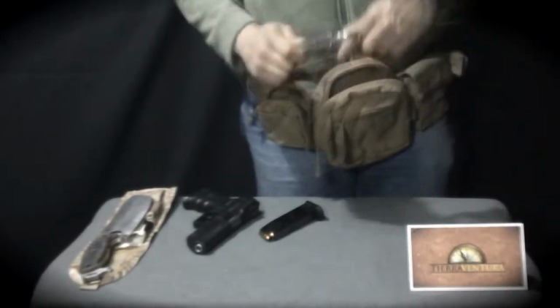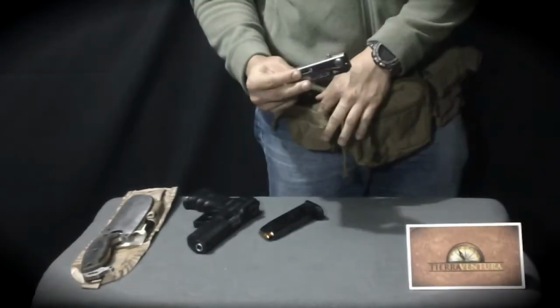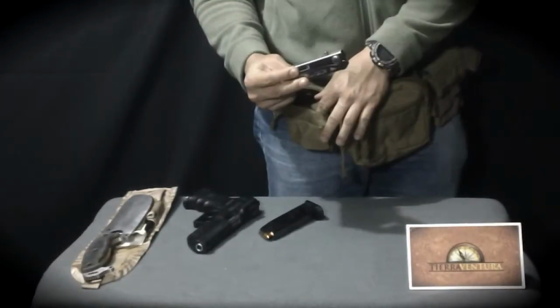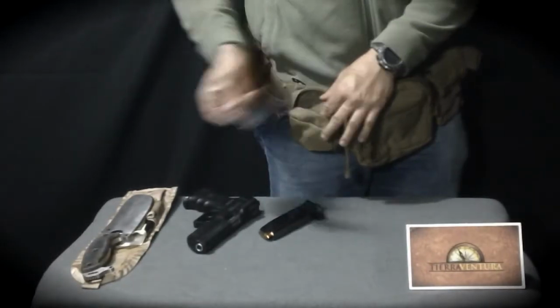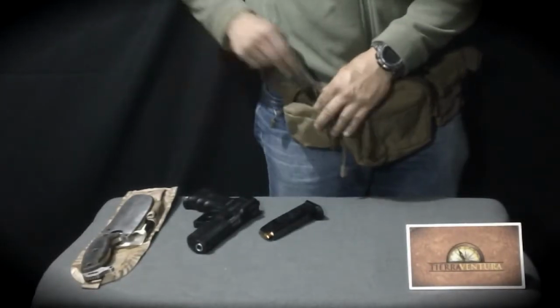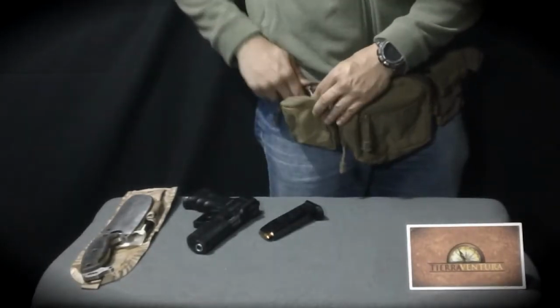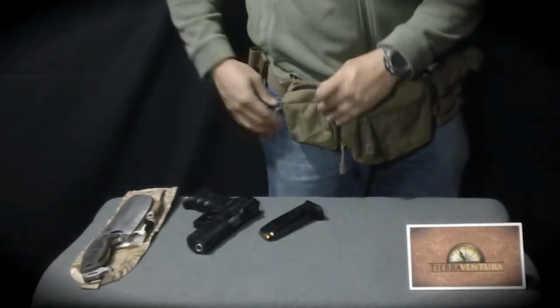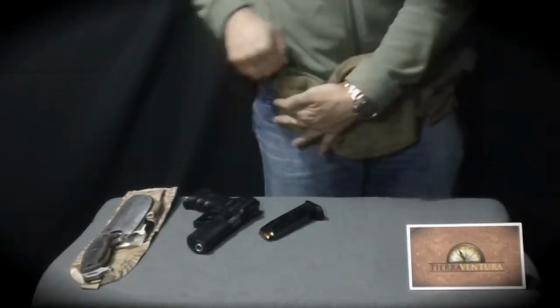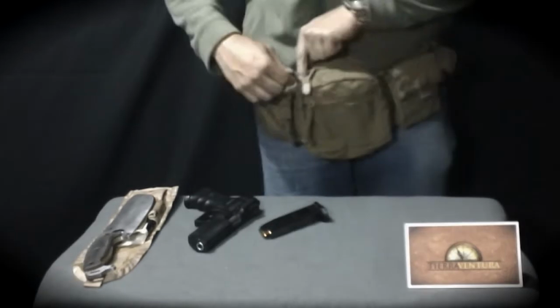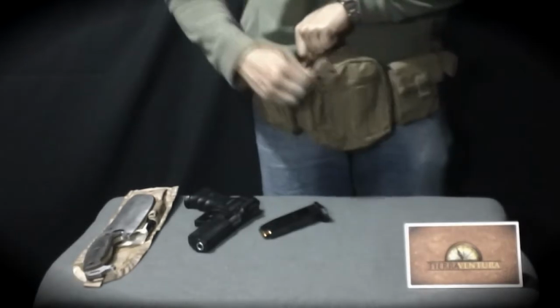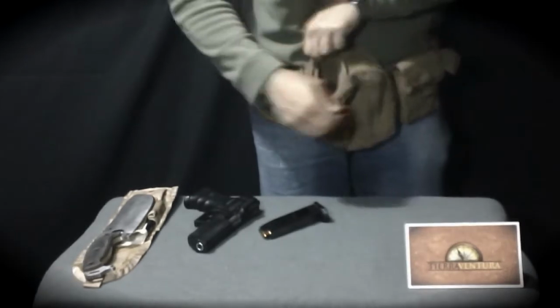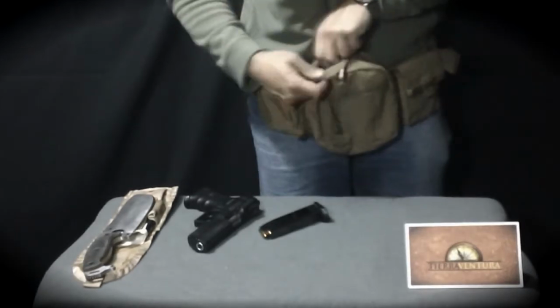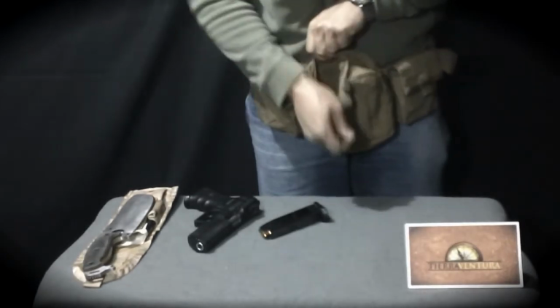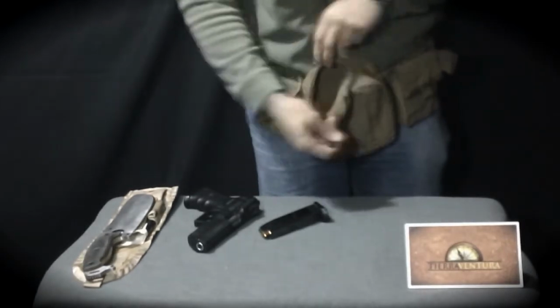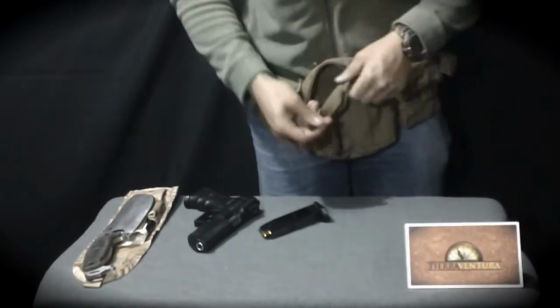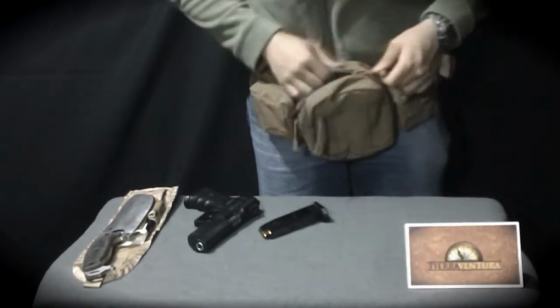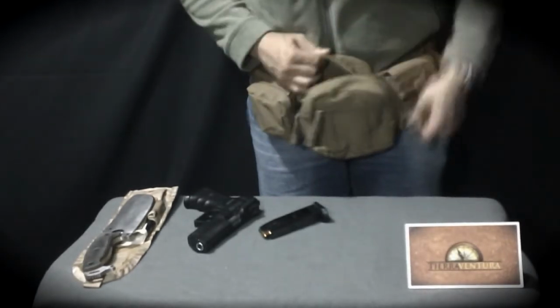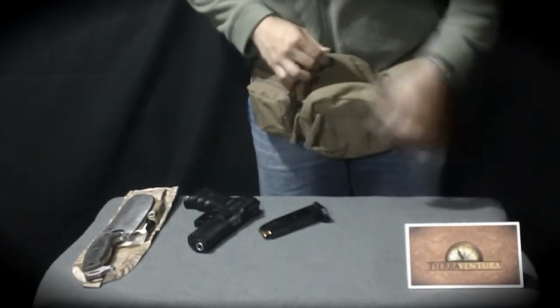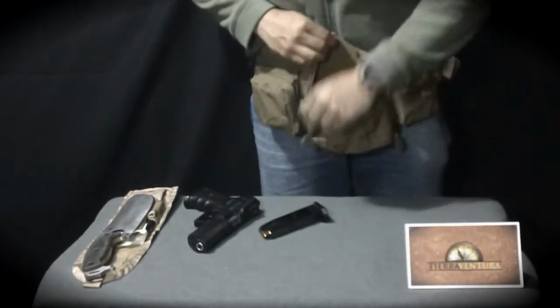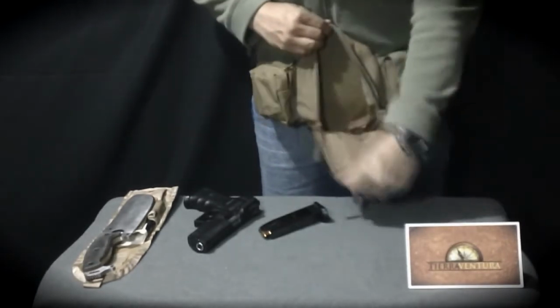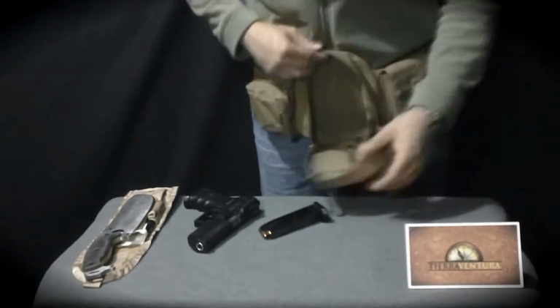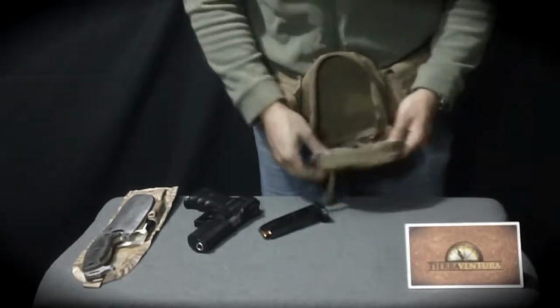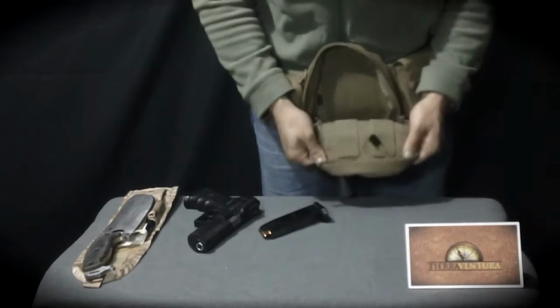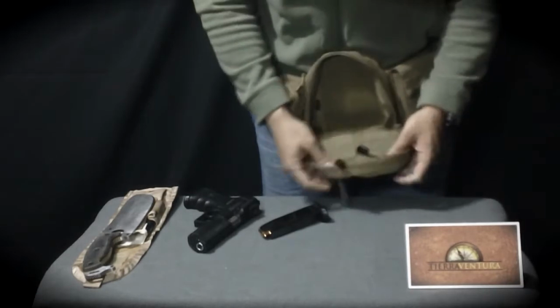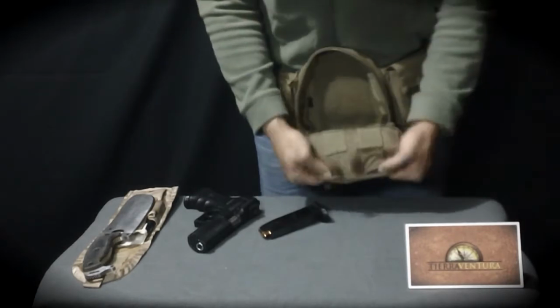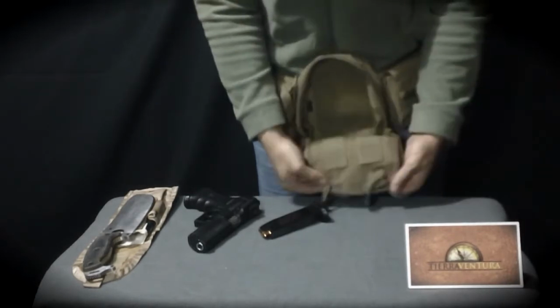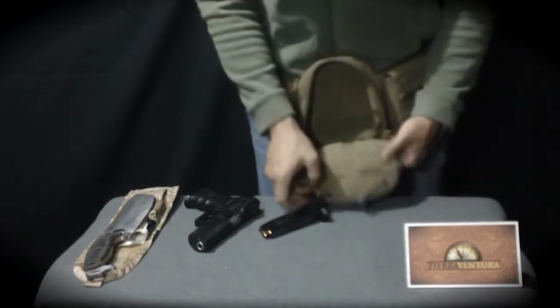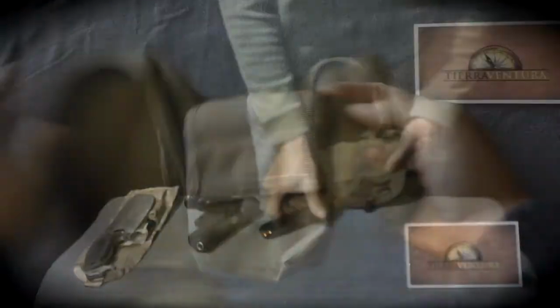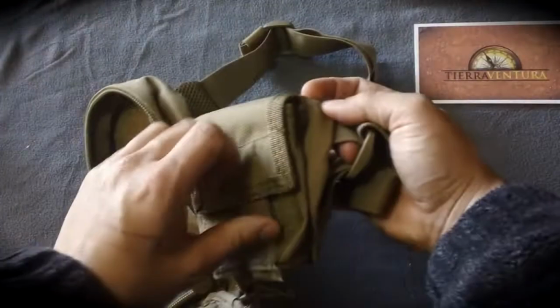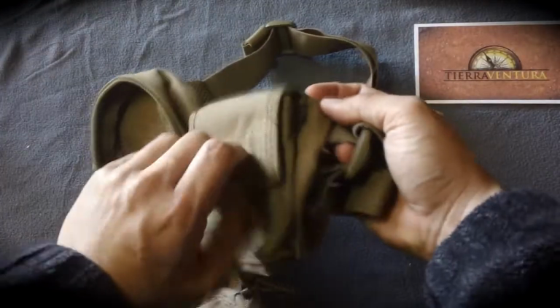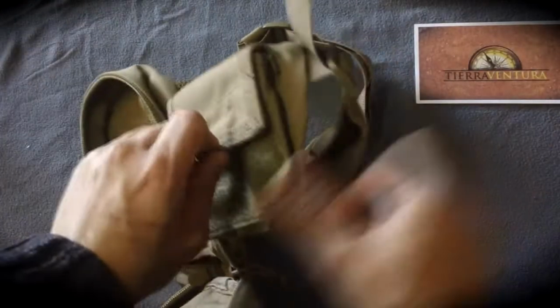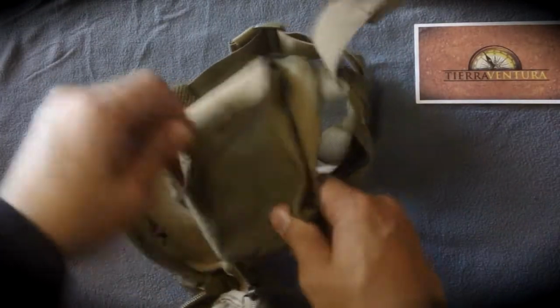The Condor Waist Bag is designed with discretion in mind, since it simulates perfectly three compartments and houses handguns of any size comfortably and safely, guaranteeing rapid deployment.